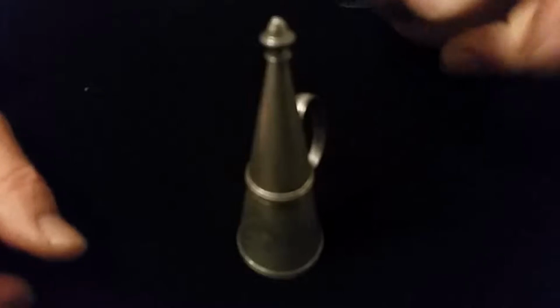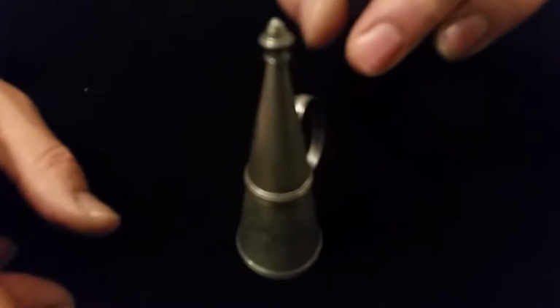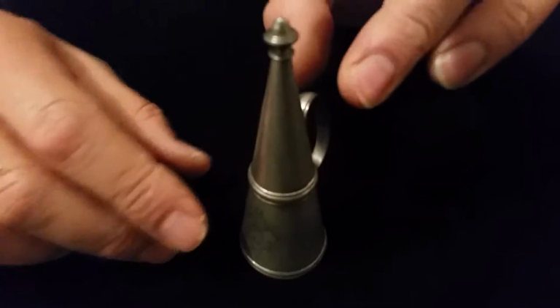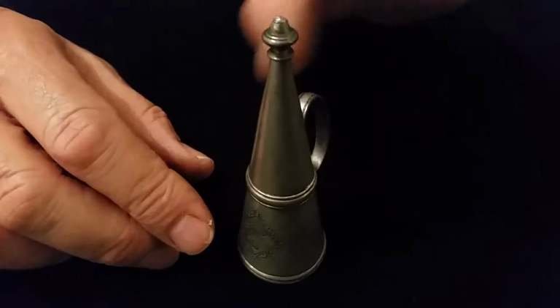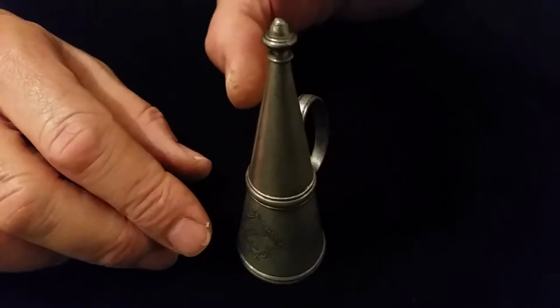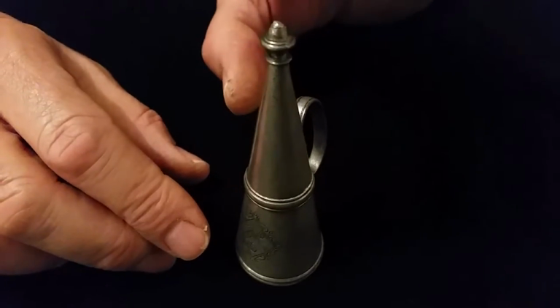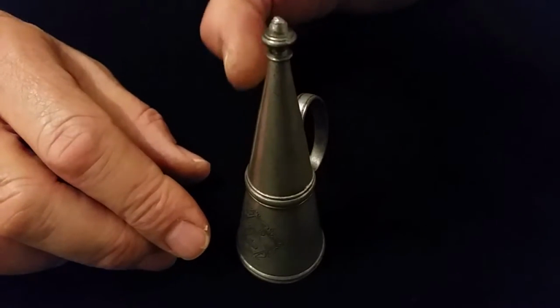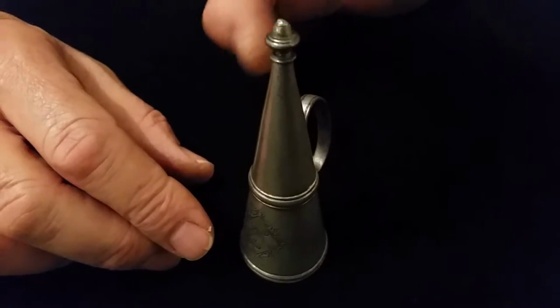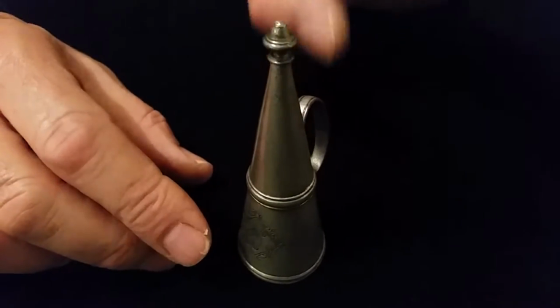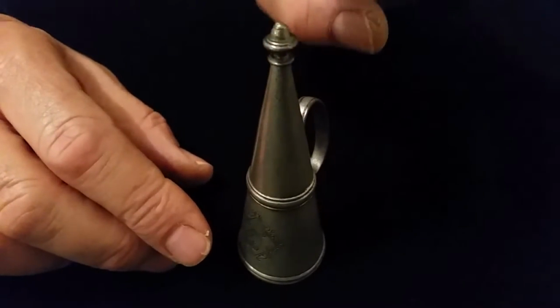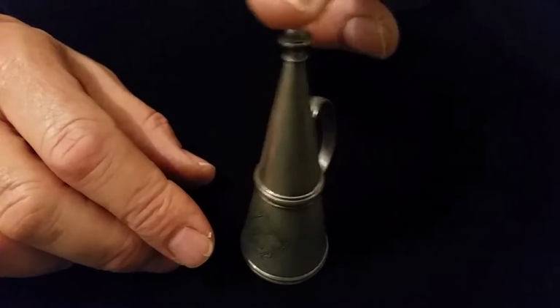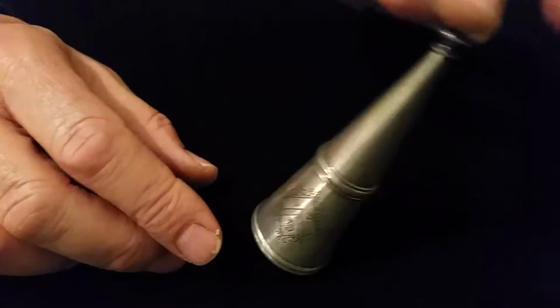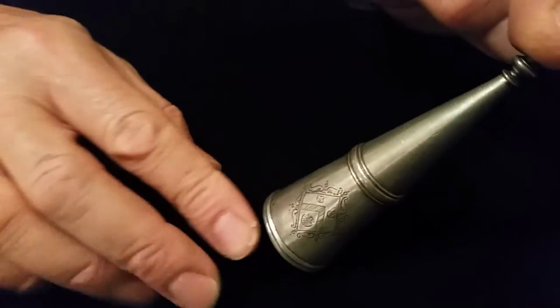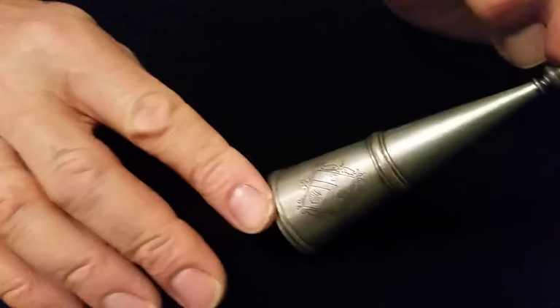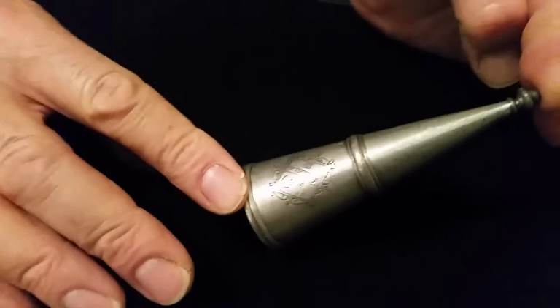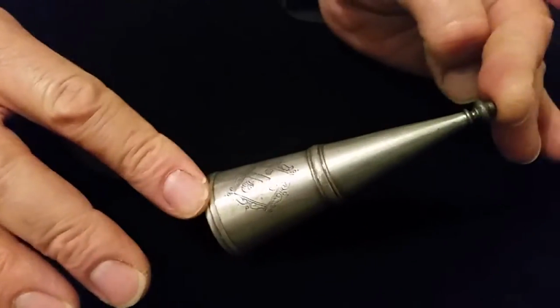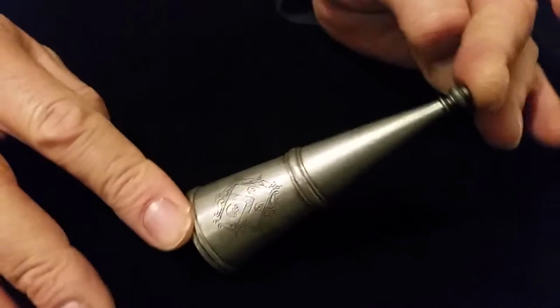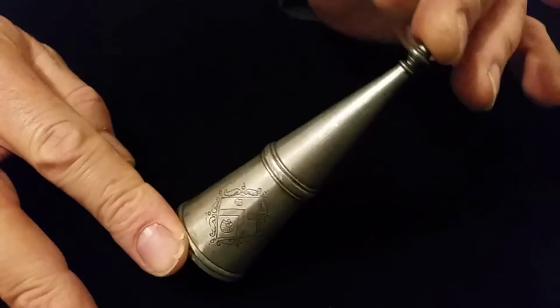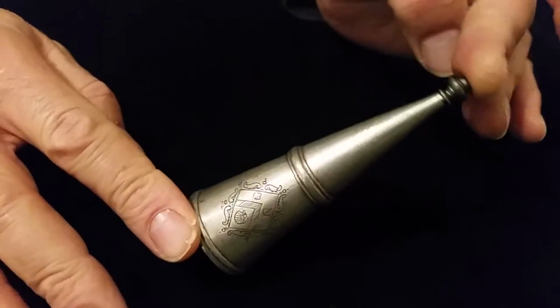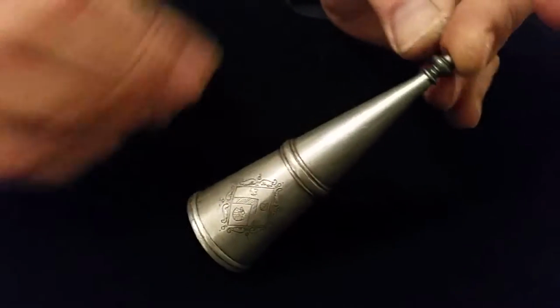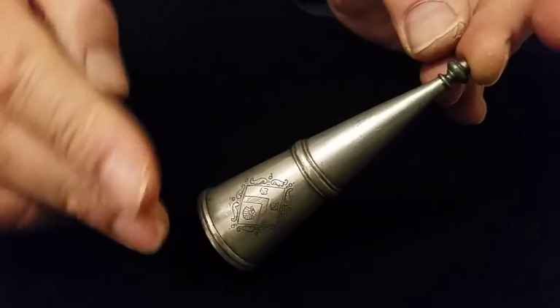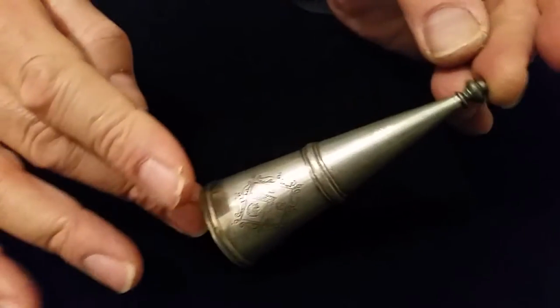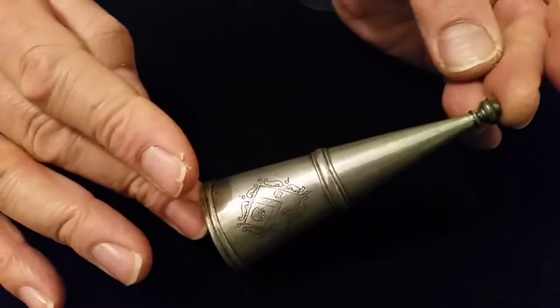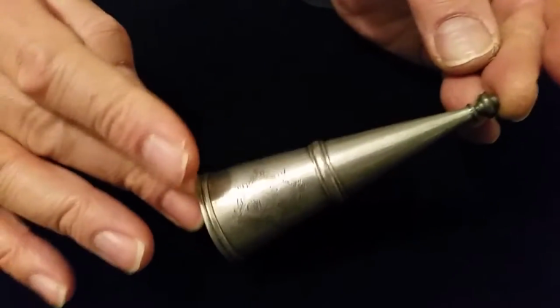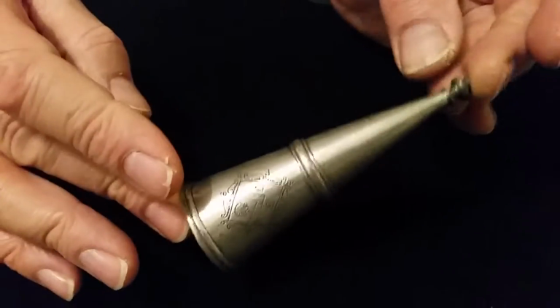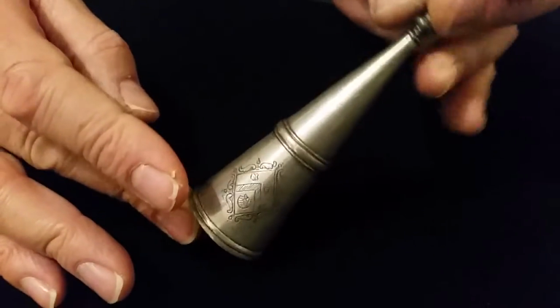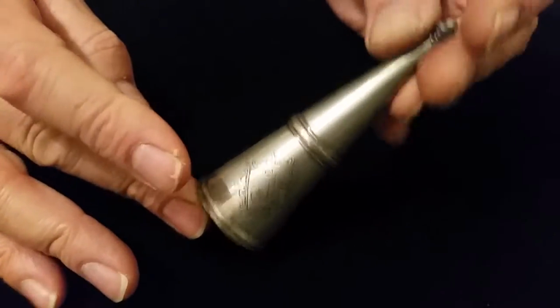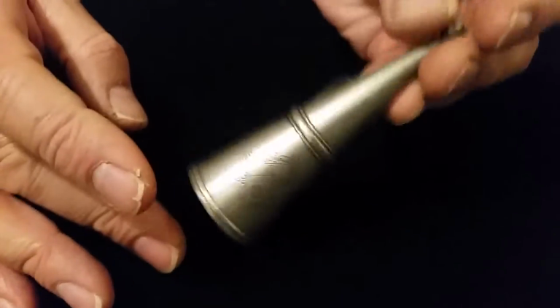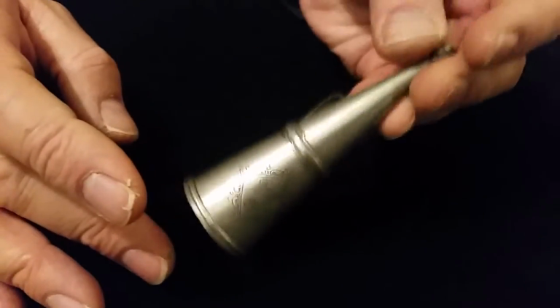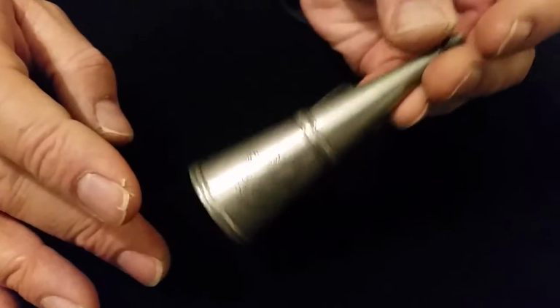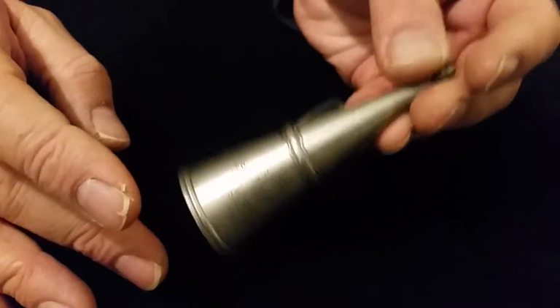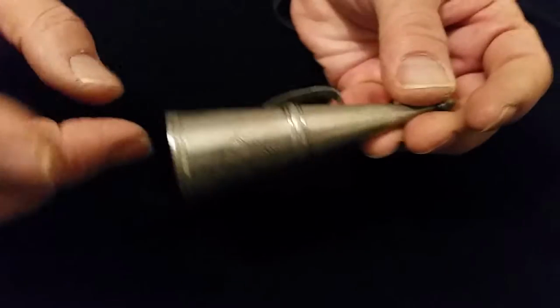Right, ladies and gentlemen, a large 10 centimeter high, I think probably 18th century pewter, polished pewter, candle snuffer — heavy for its size.